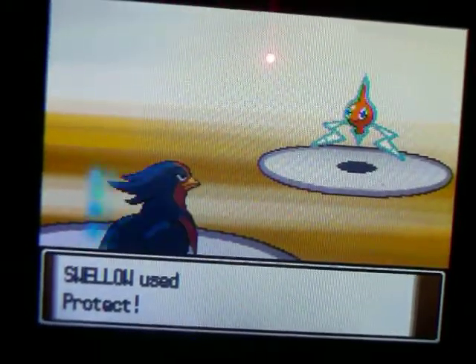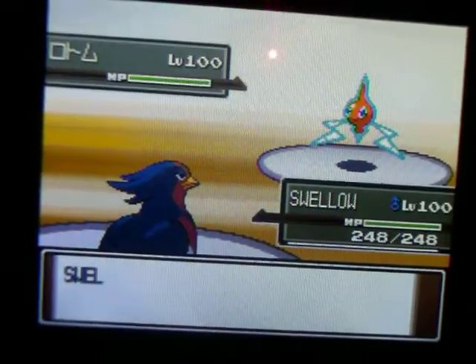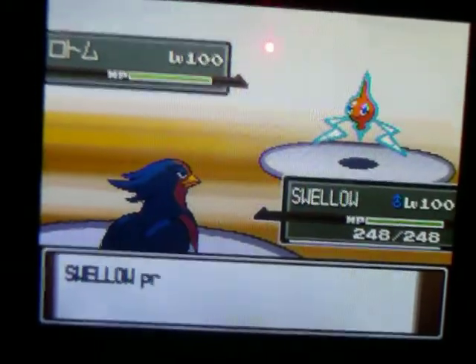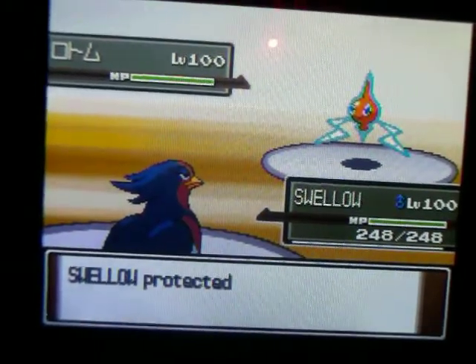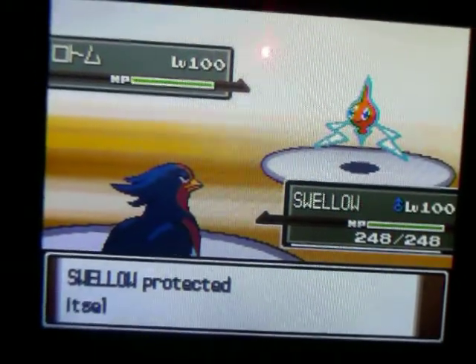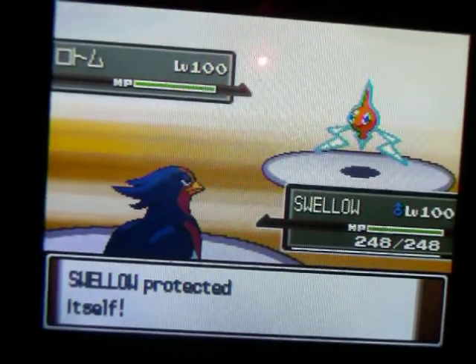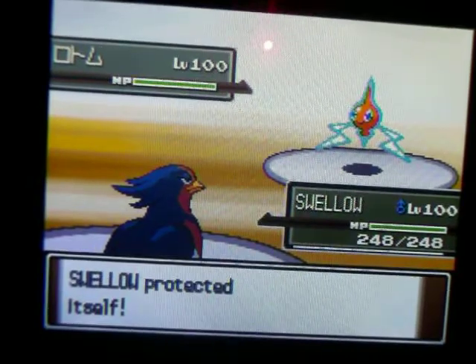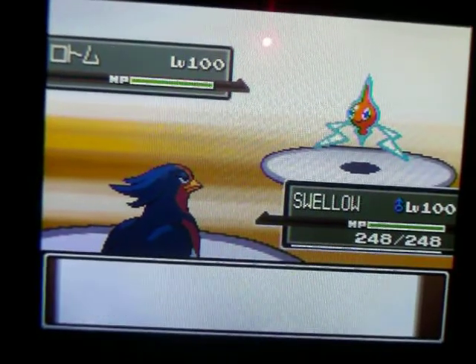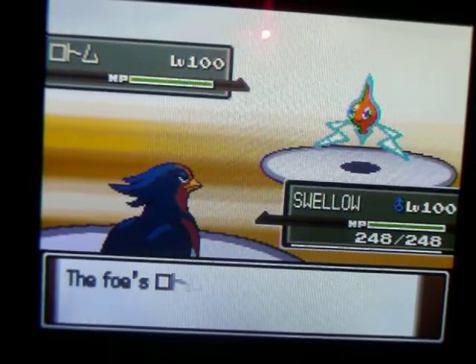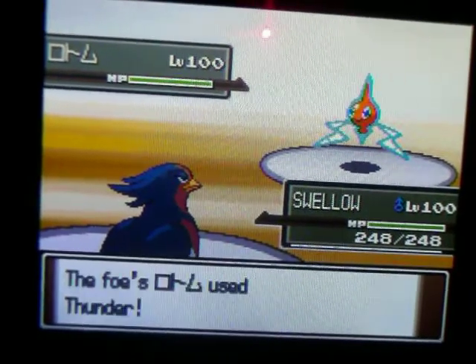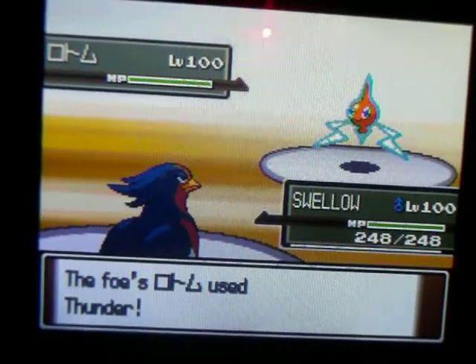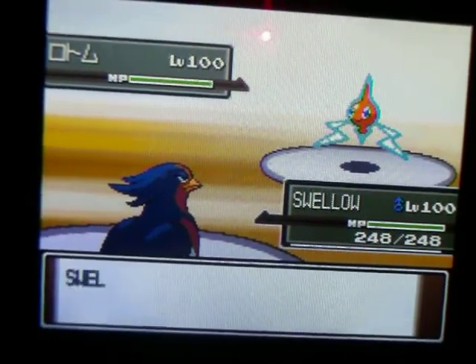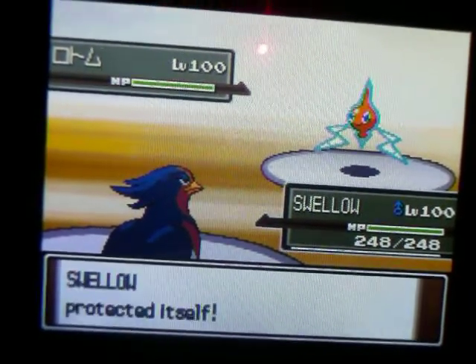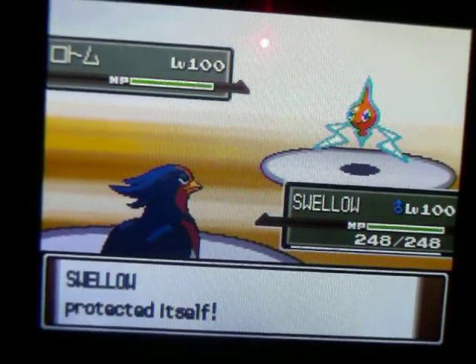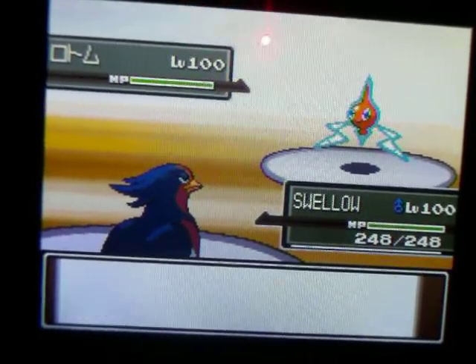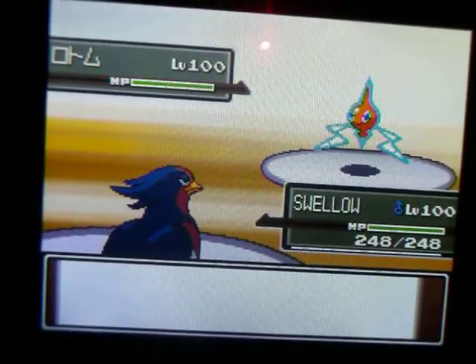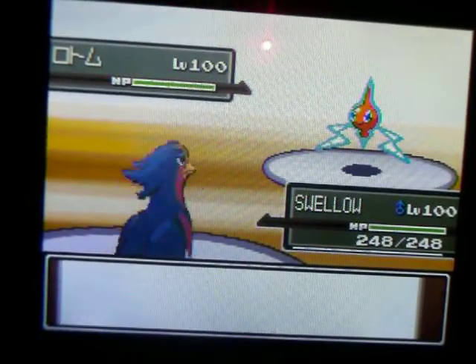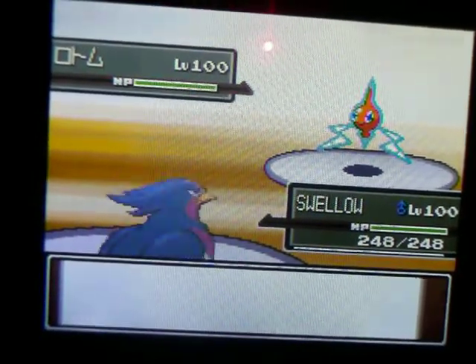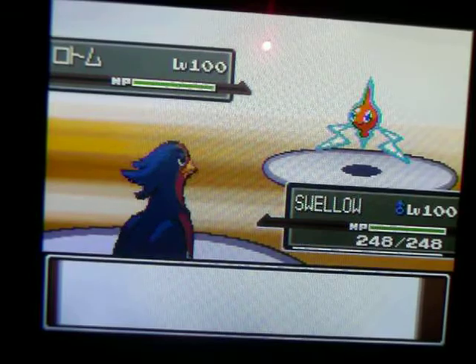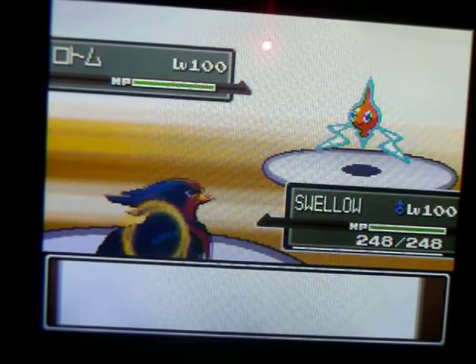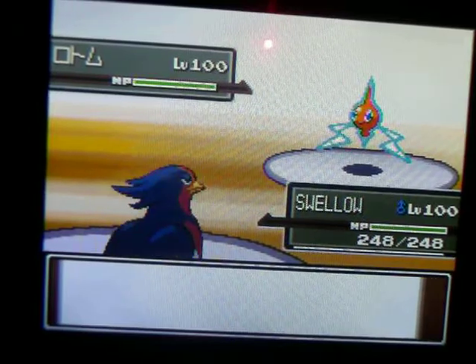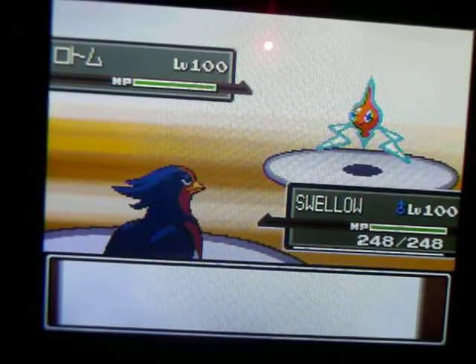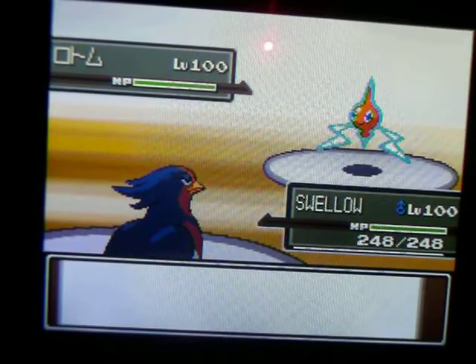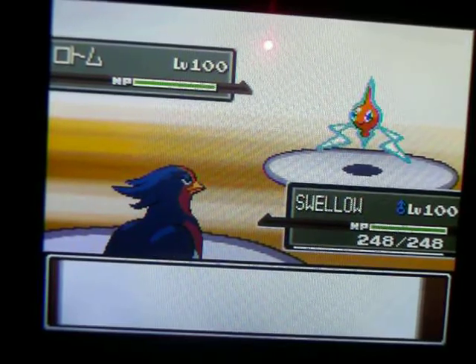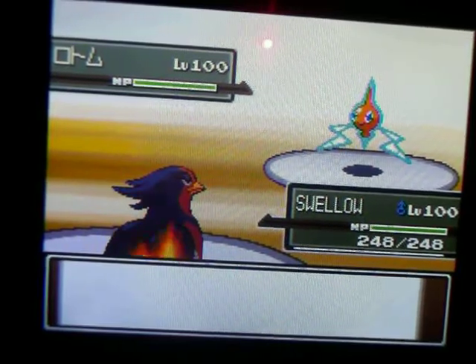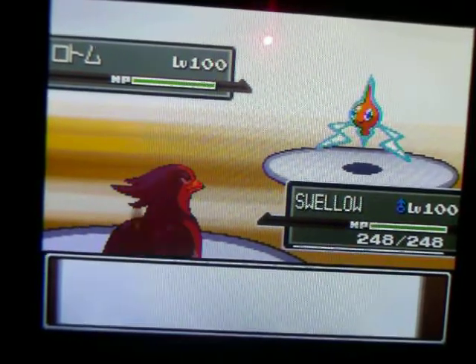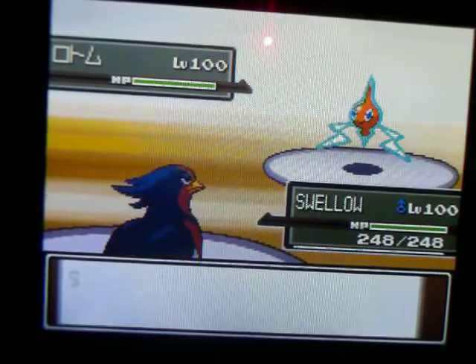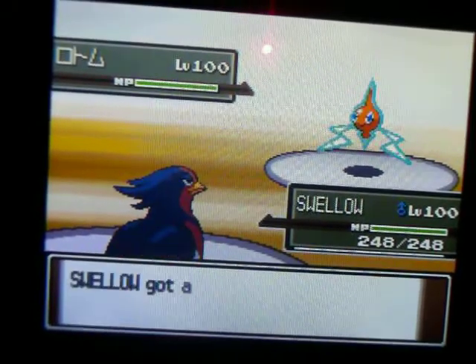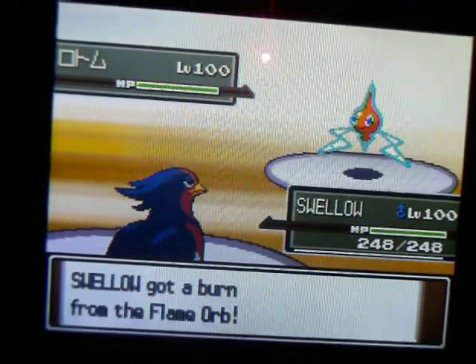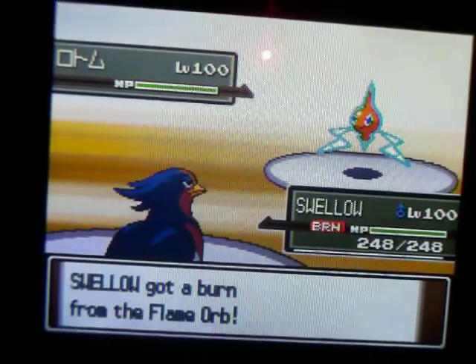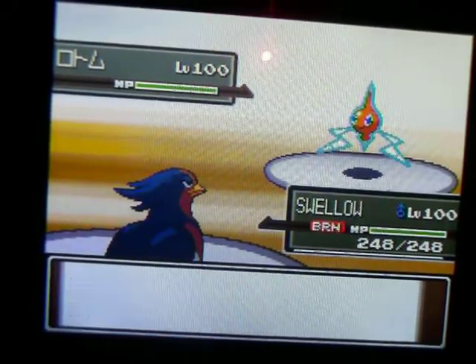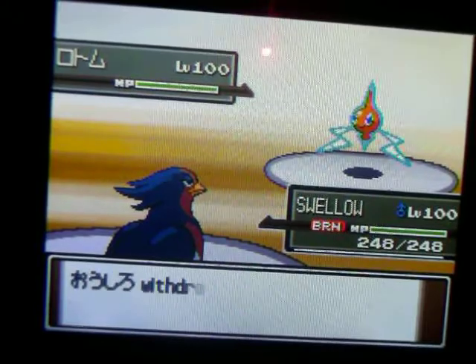I lead off with my Swellow and go for a Protect right off the bat. He goes for Thunder, it doesn't work because of my Protect, and then my Flame Orb kicks in. But I realize I can't really do anything to this Rotom because I was going to hit it with a Facade.